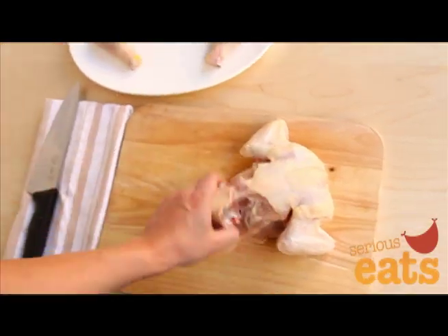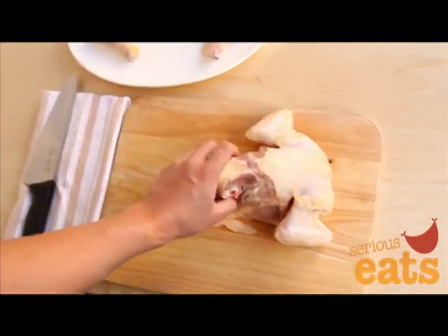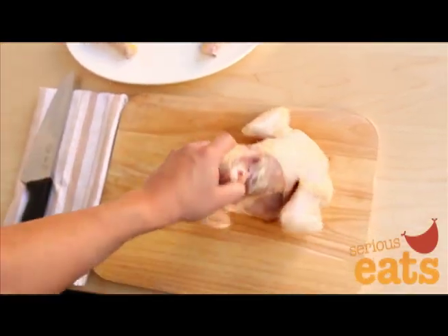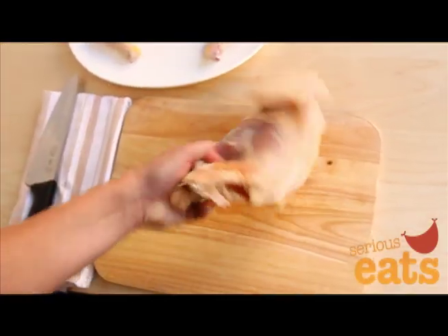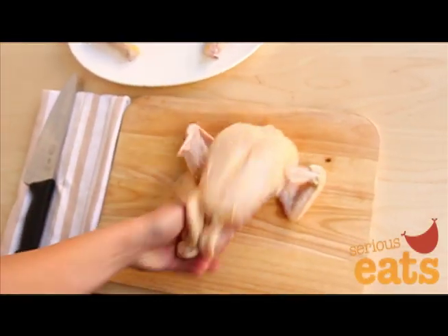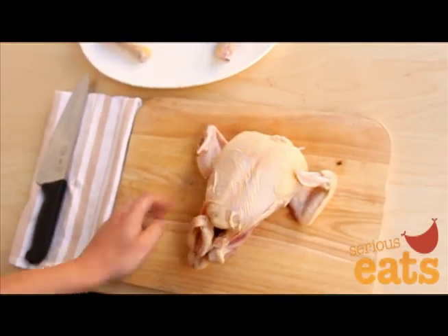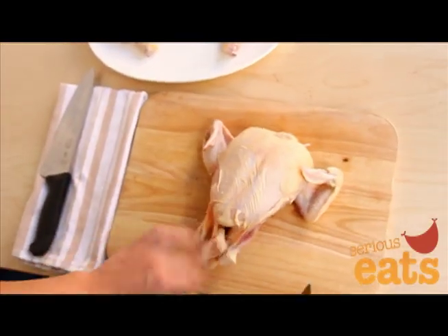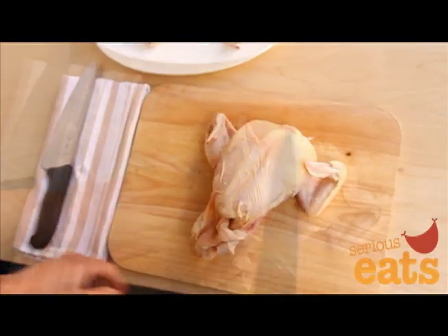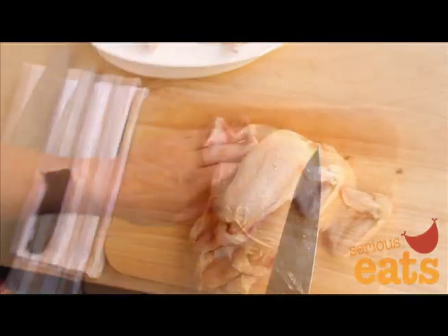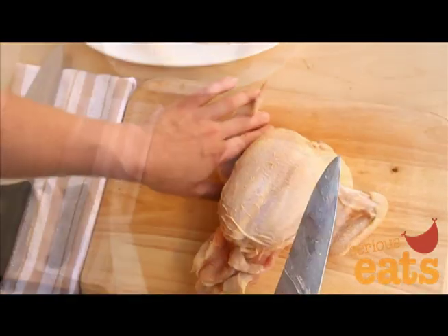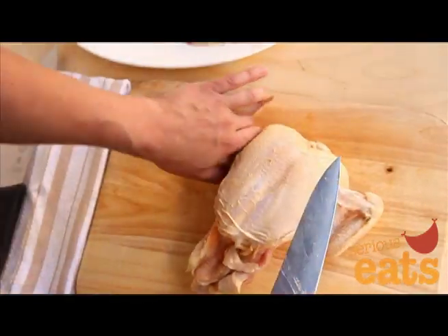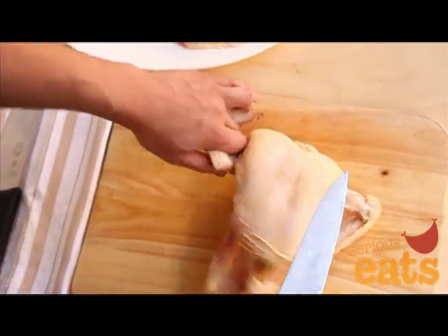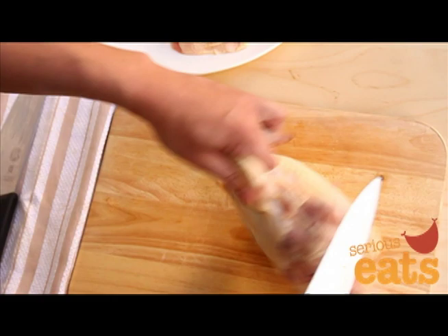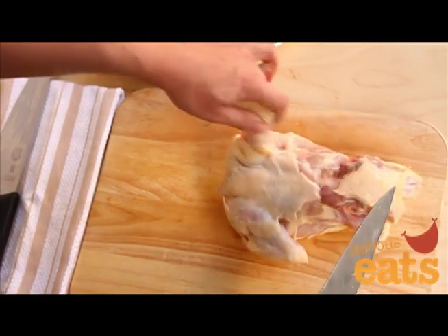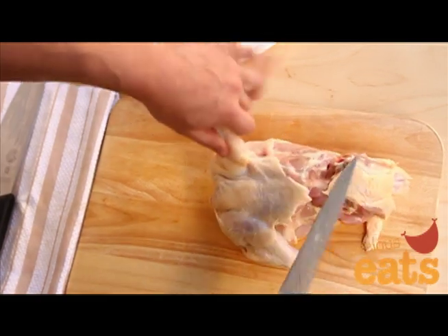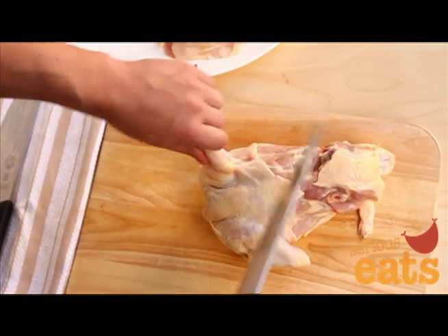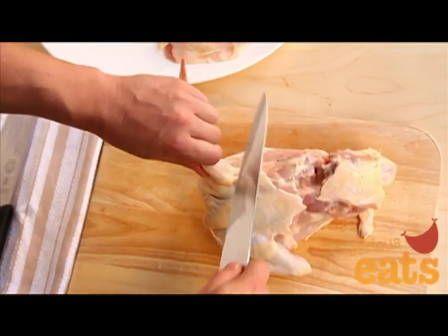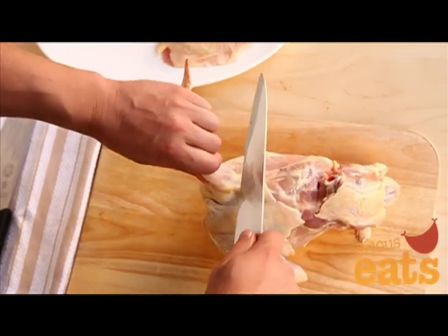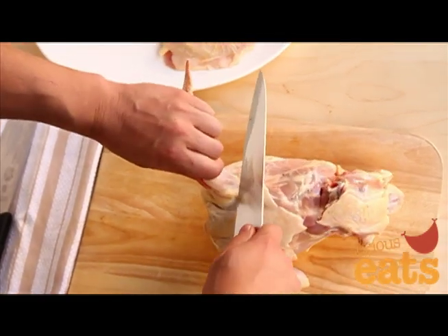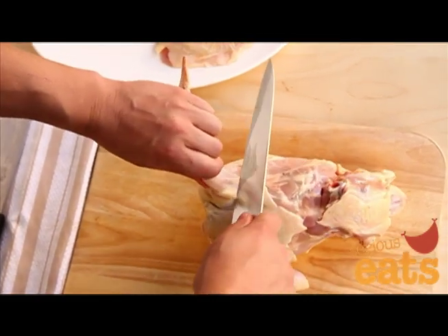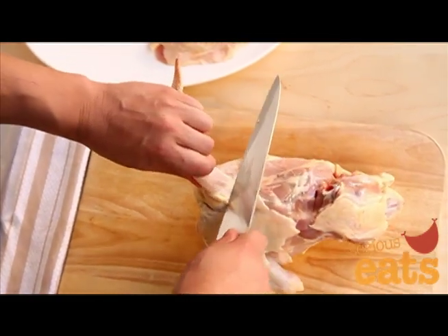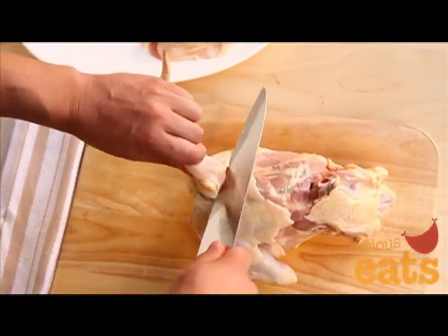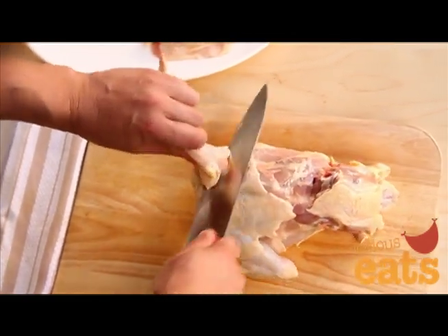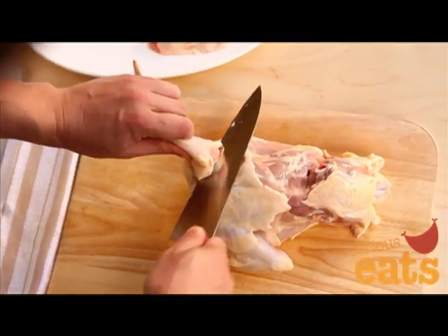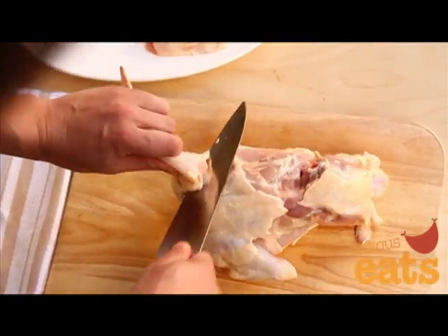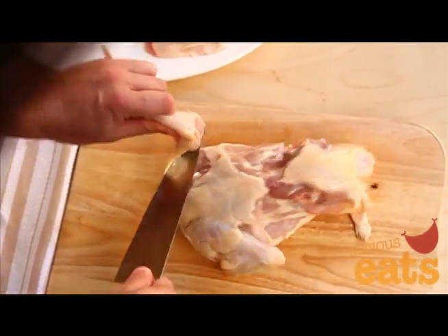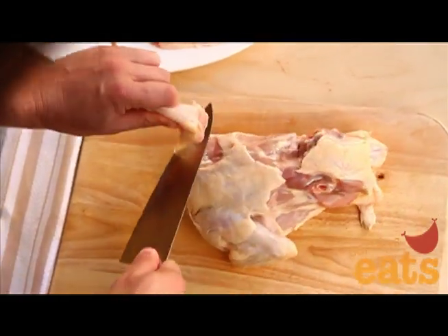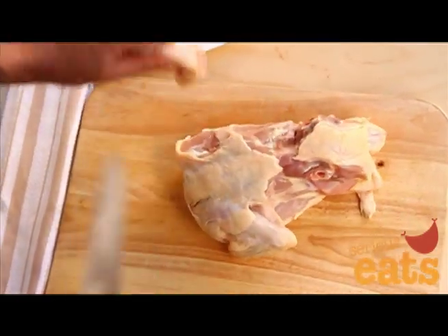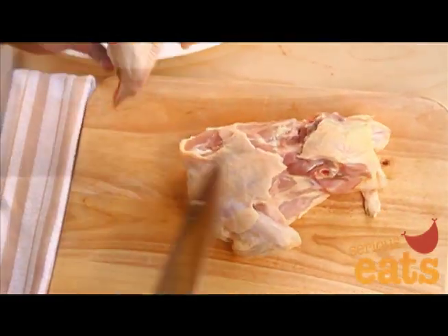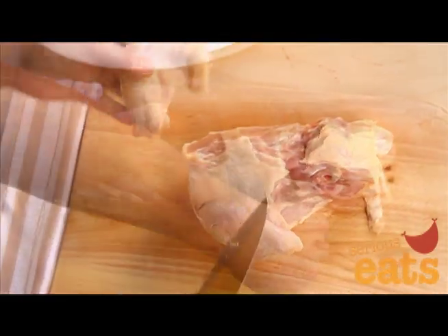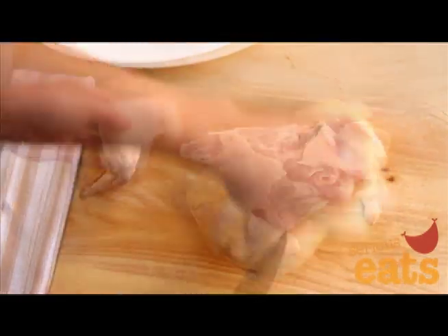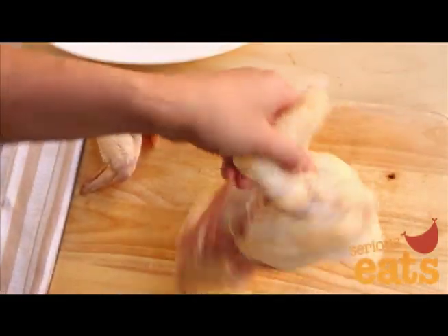You can take off the breasts with the wings attached, but if you want to remove them, pick up the chicken by the wing, feel for the joint, and work your knife into it. The wing should come off cleanly.